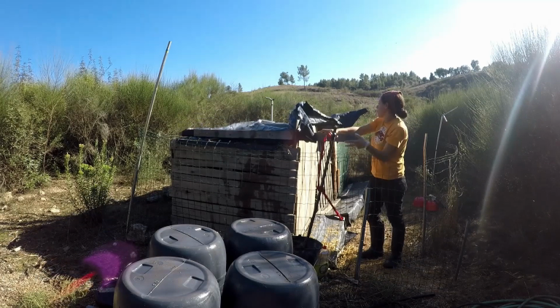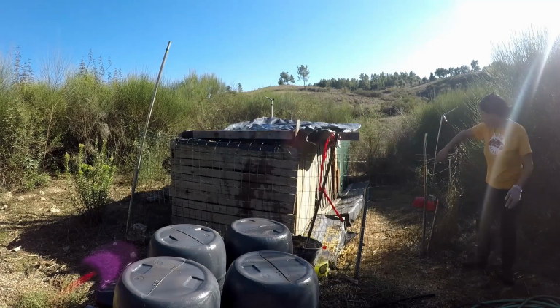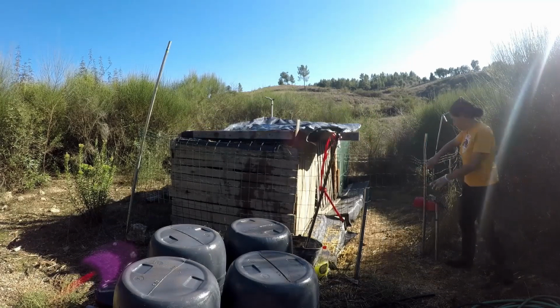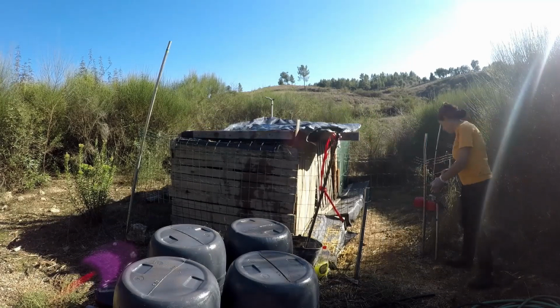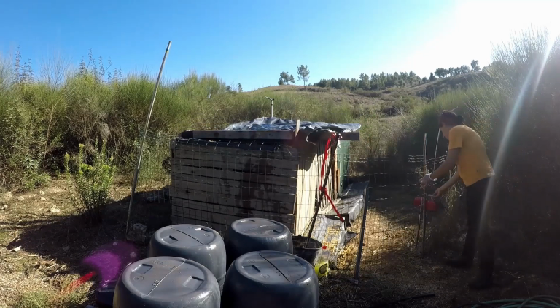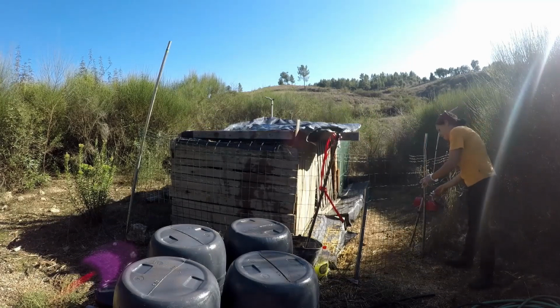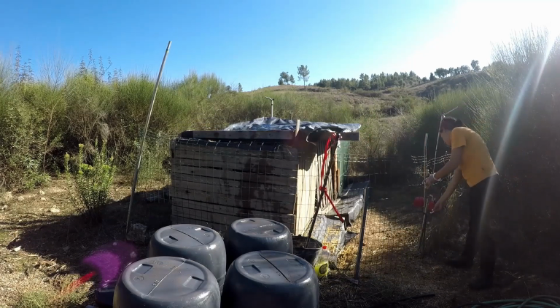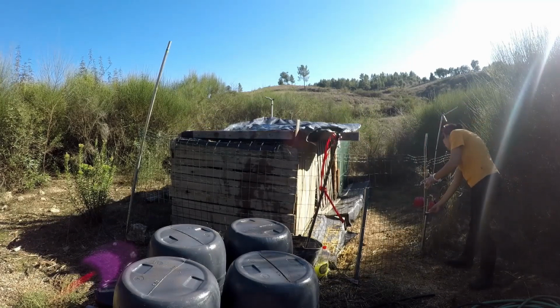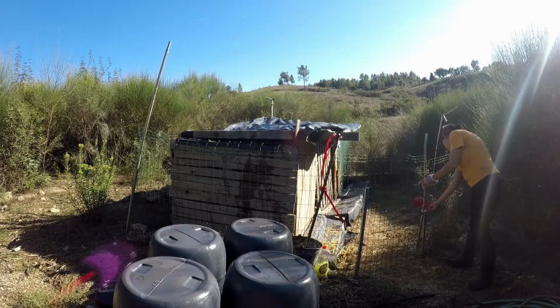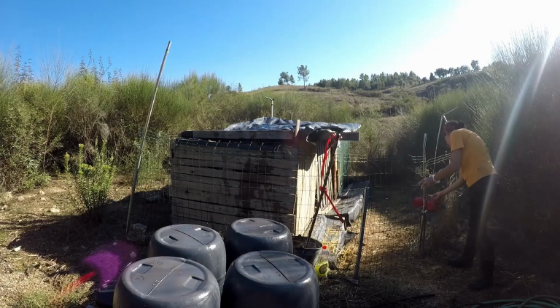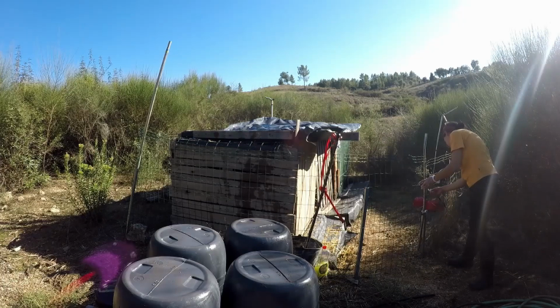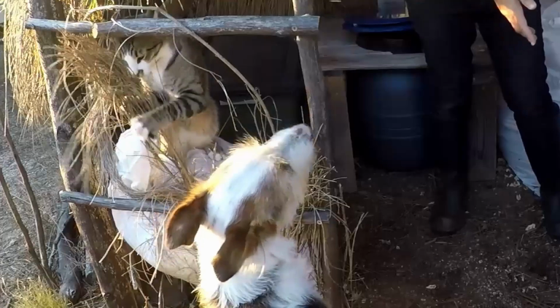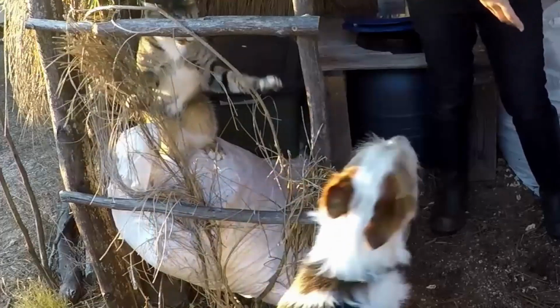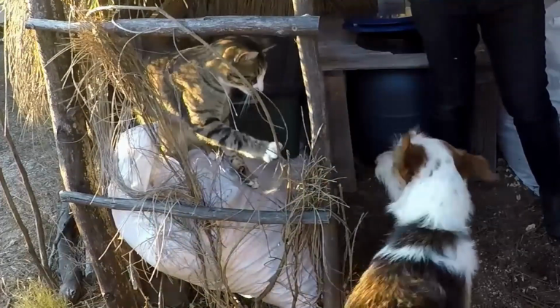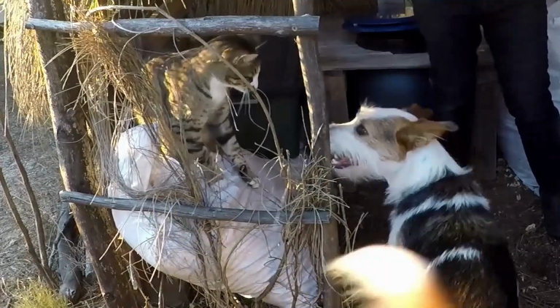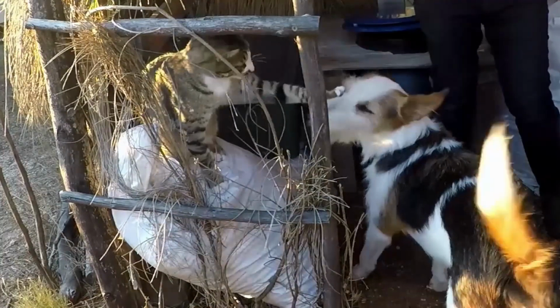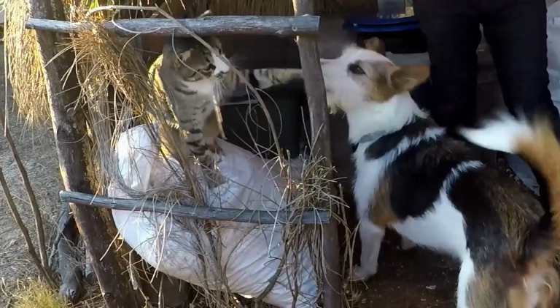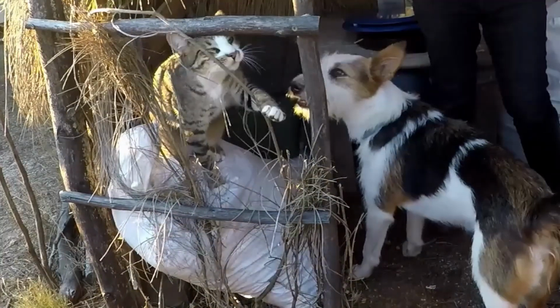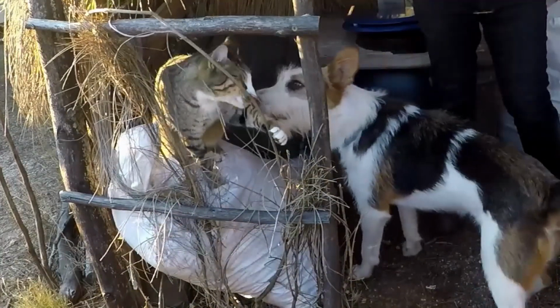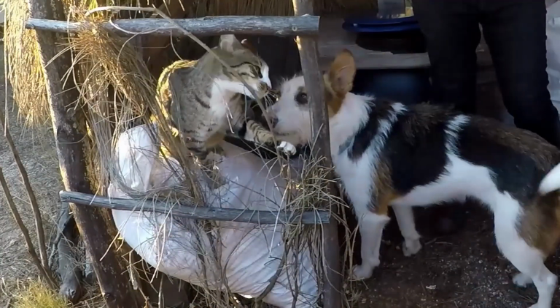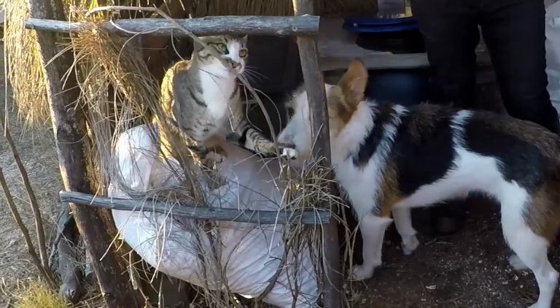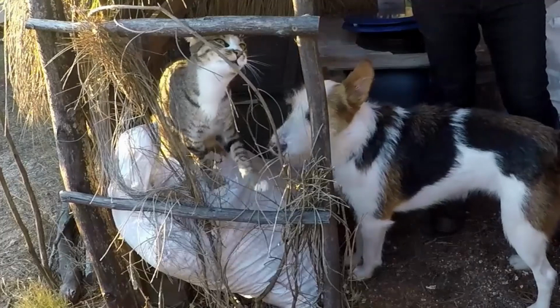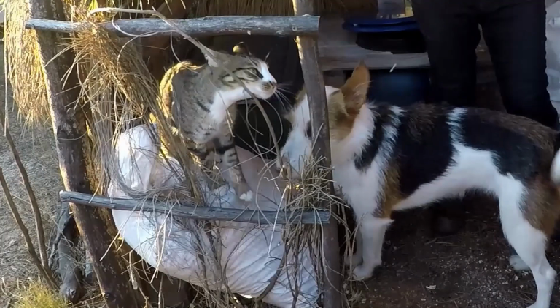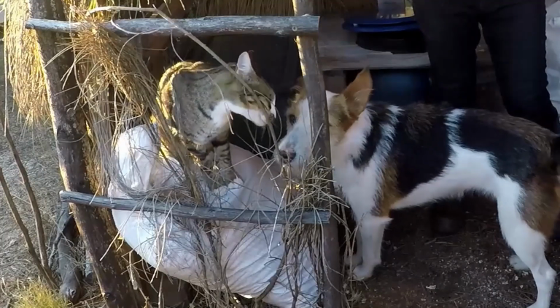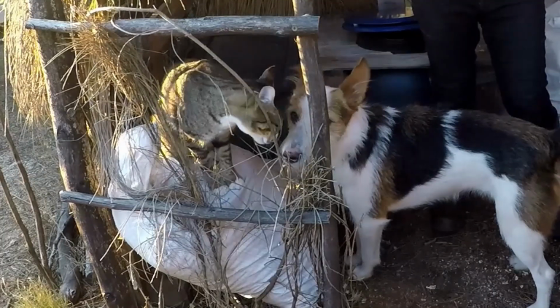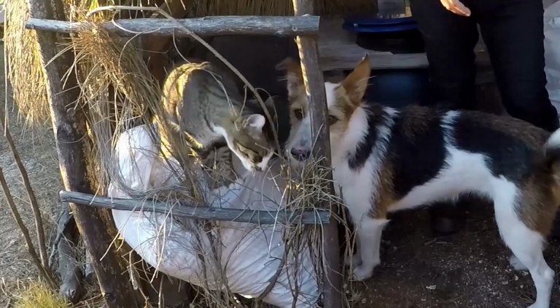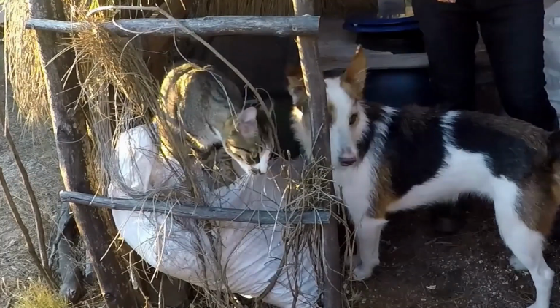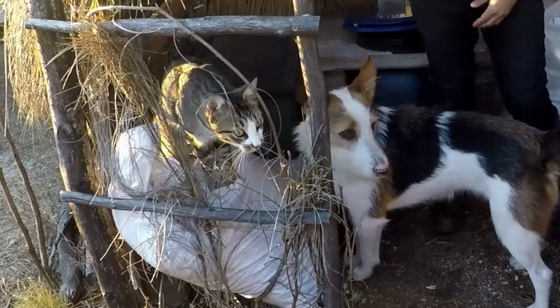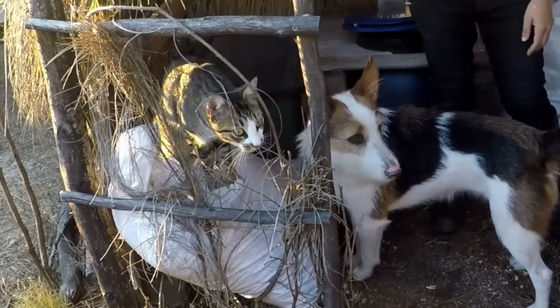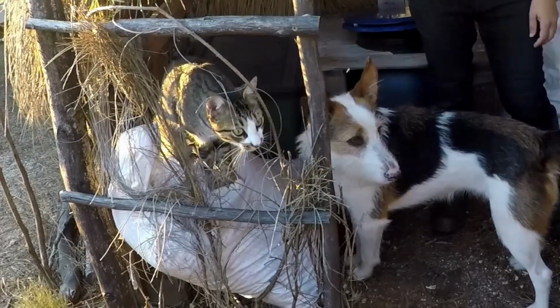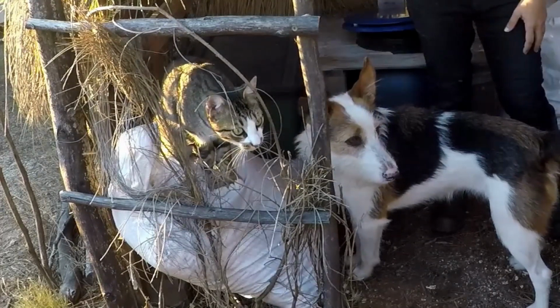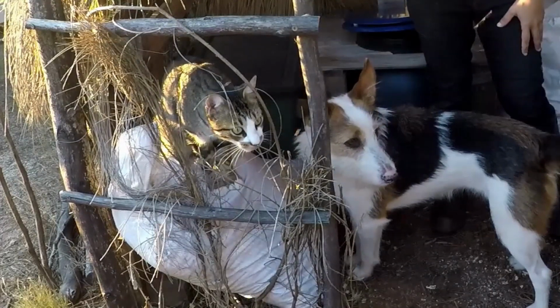Now I close the gate to minimize the number of animals going near it. A few animals can jump the gate, but at least it keeps Molly away and also keeps the pigs away, so that's good.